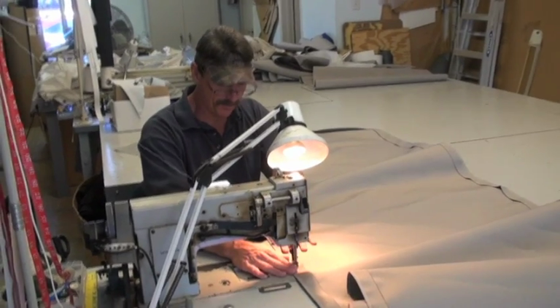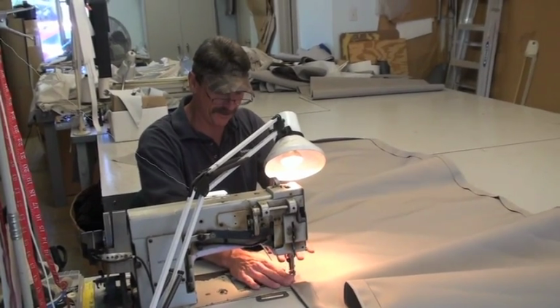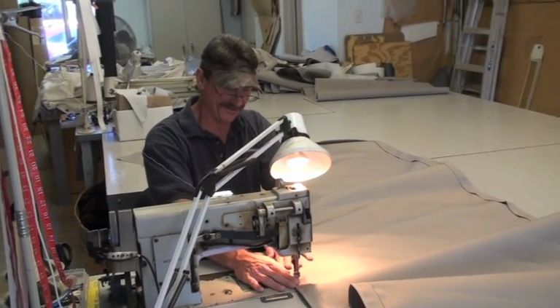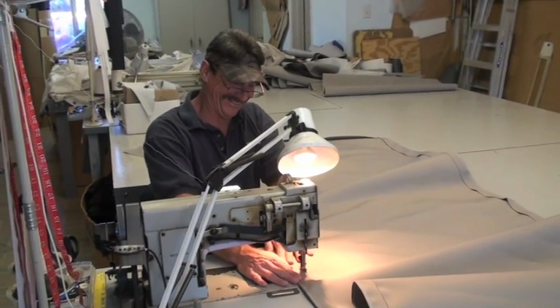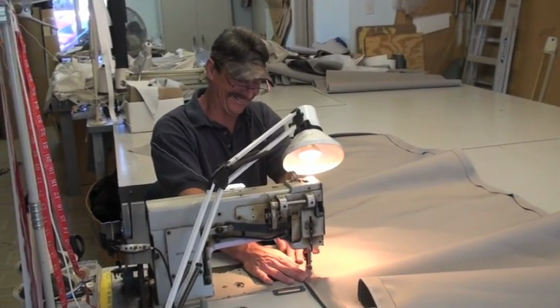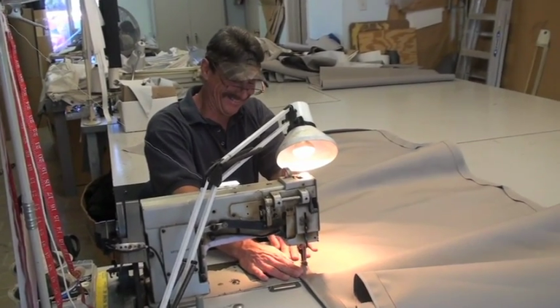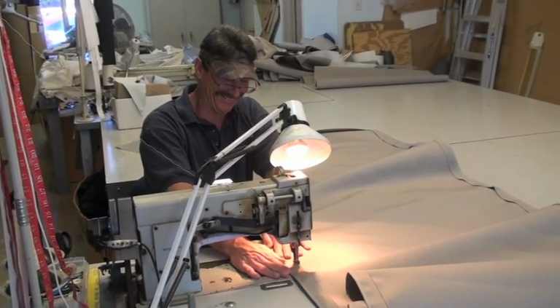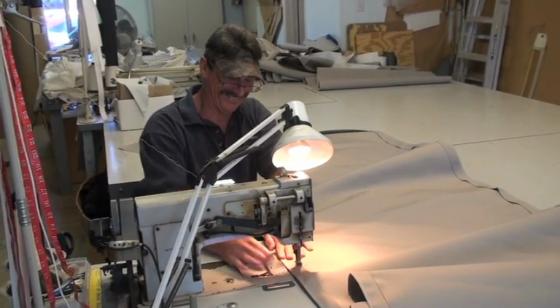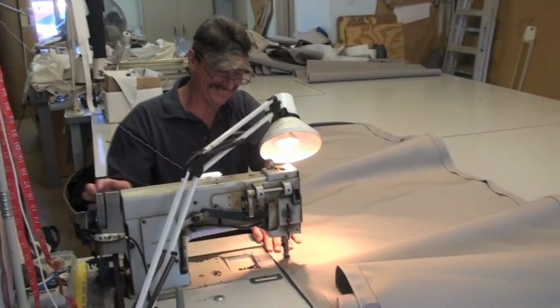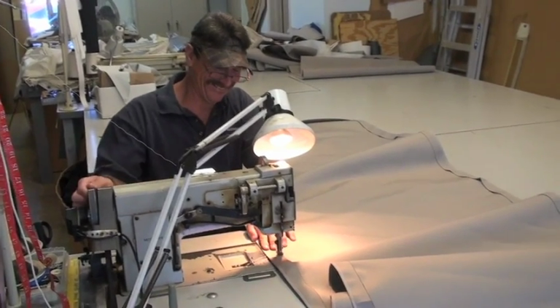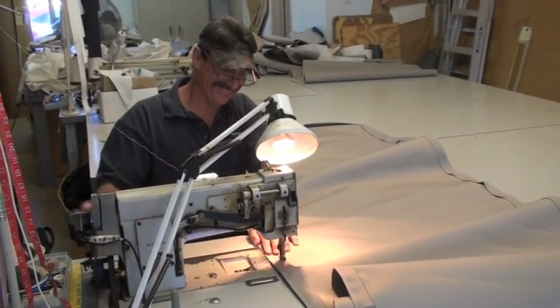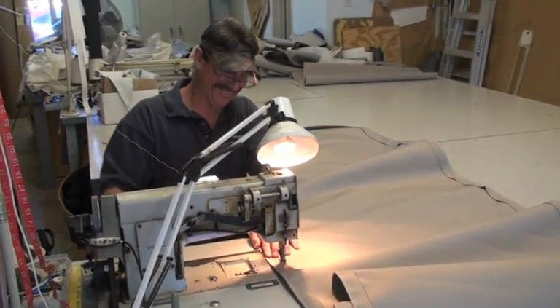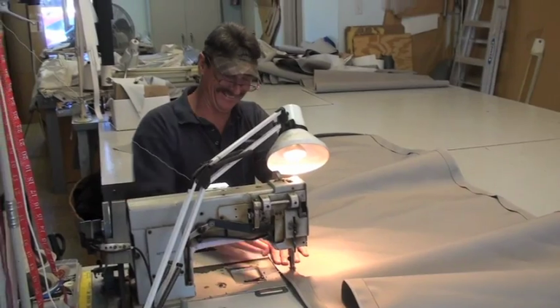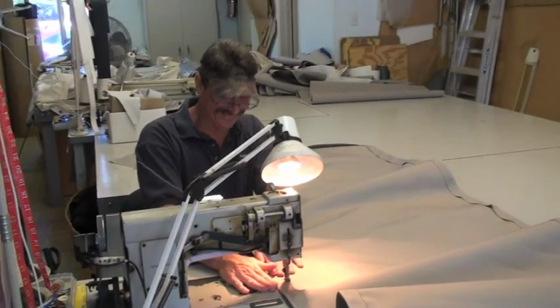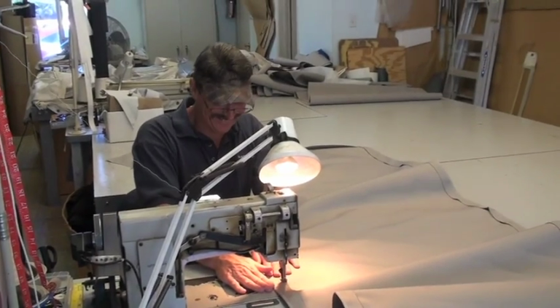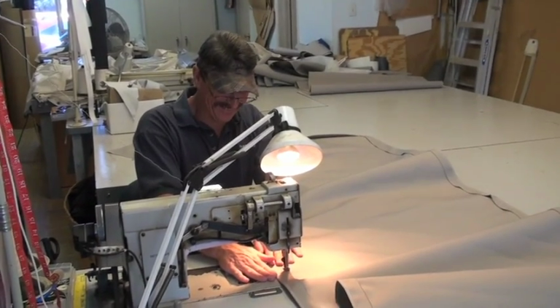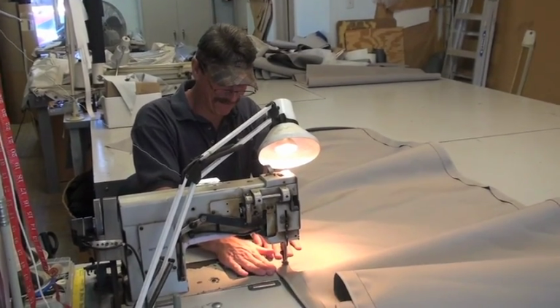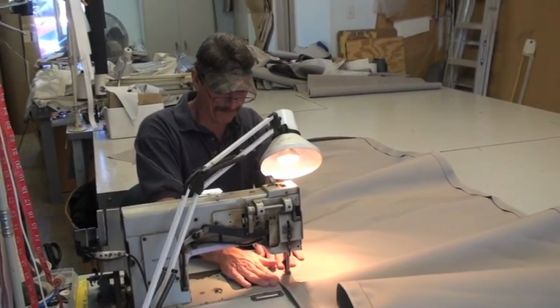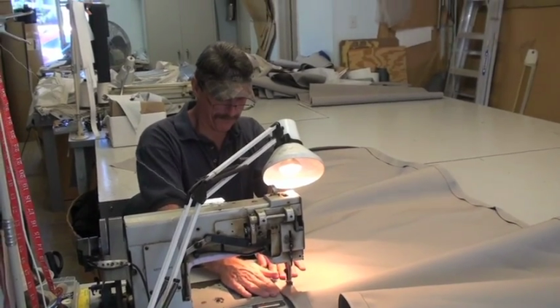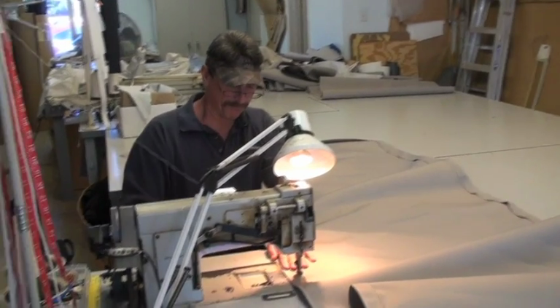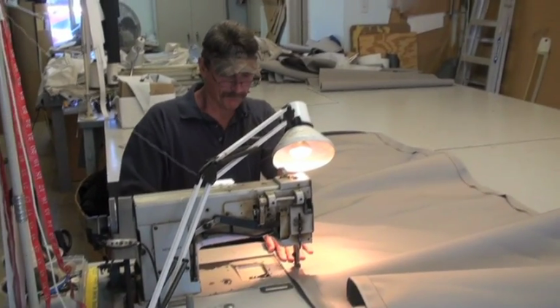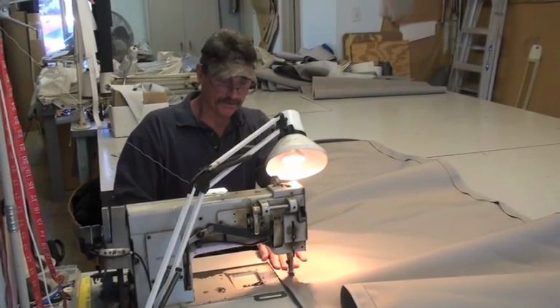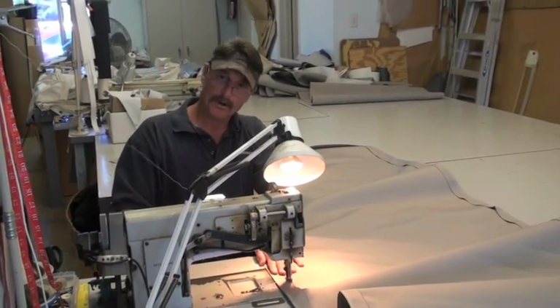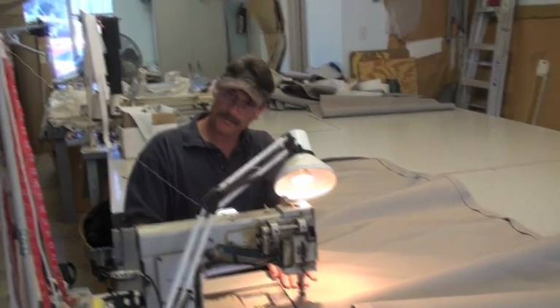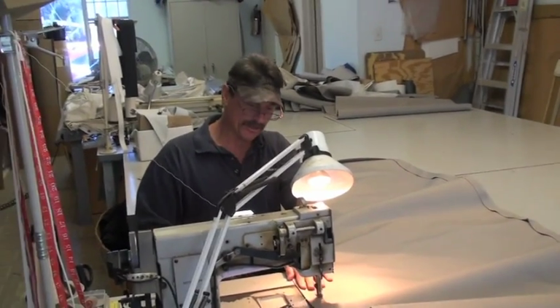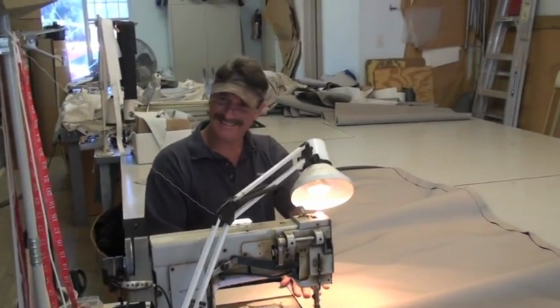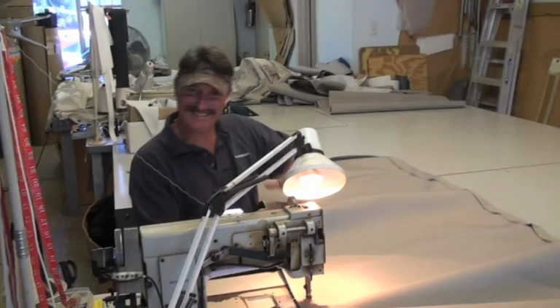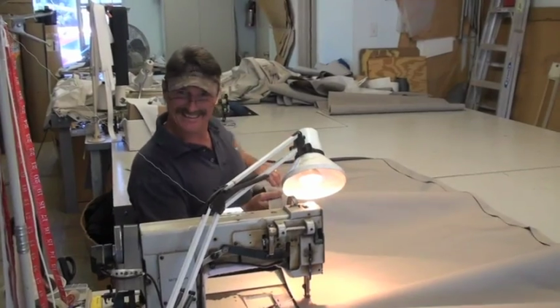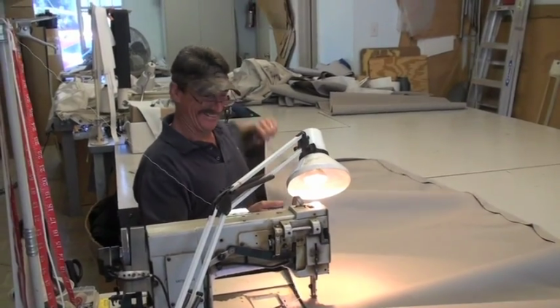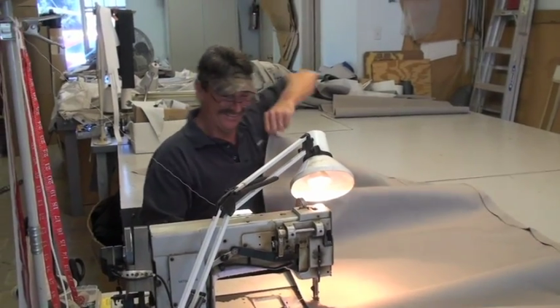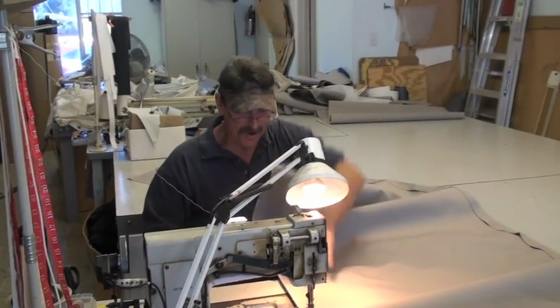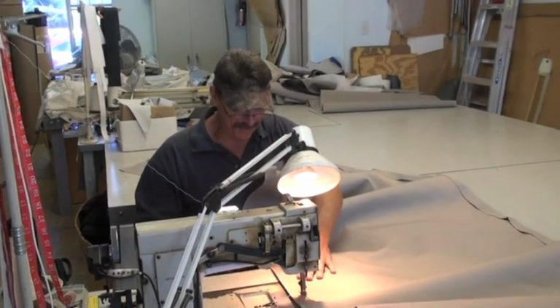You've got beautification — that's good, people like beautification. Thanks, Bob, for letting us come in here to Ocean Canvas. Our pleasure.